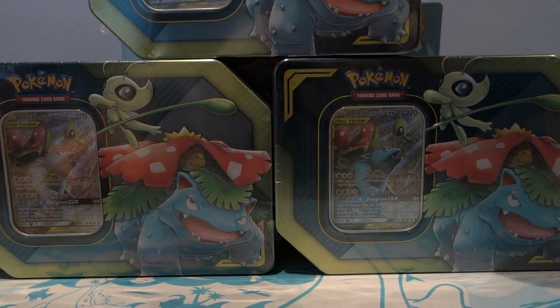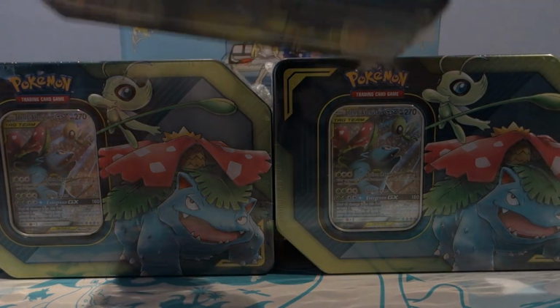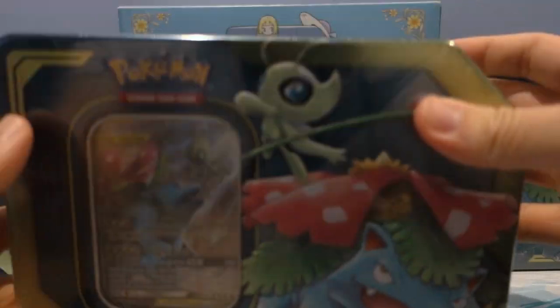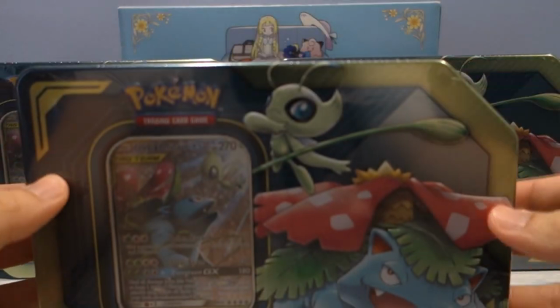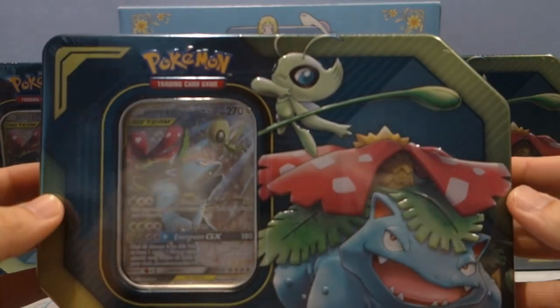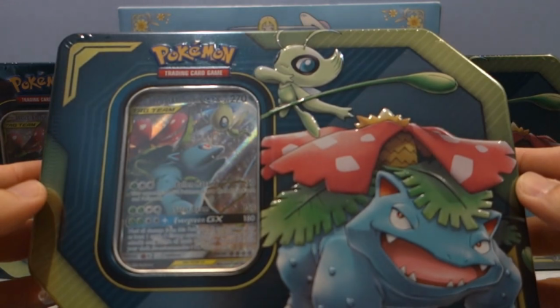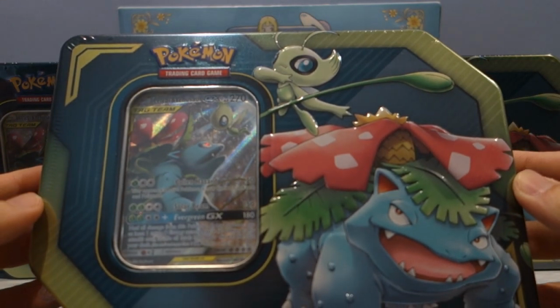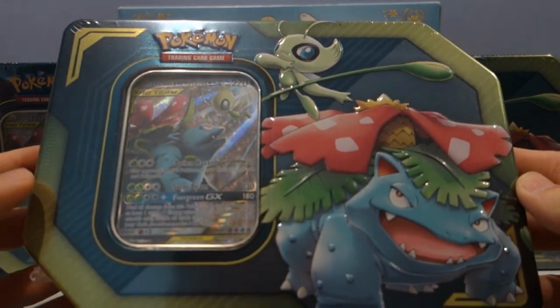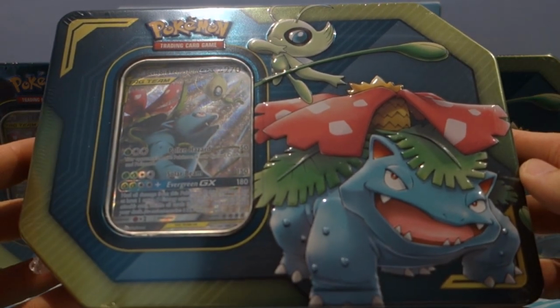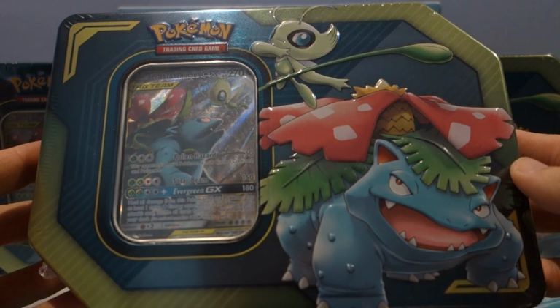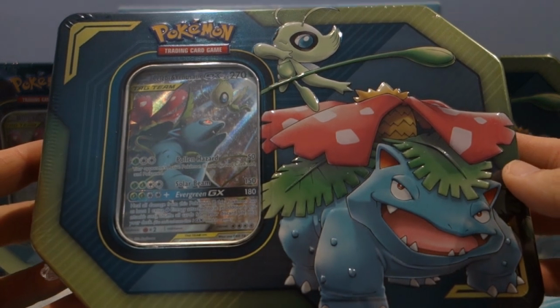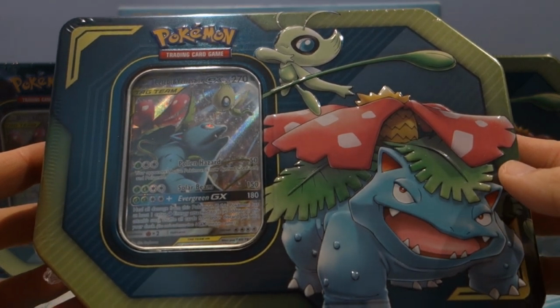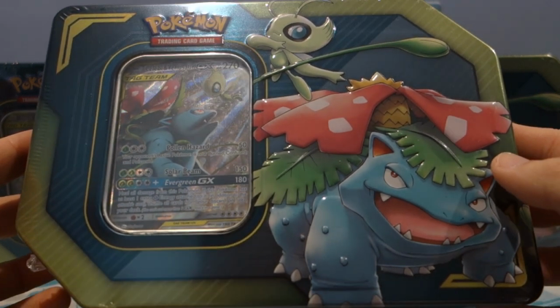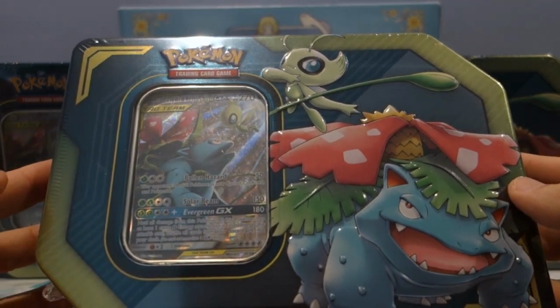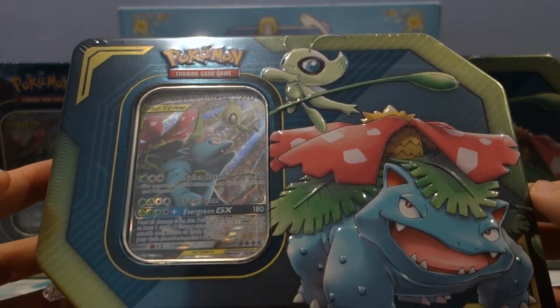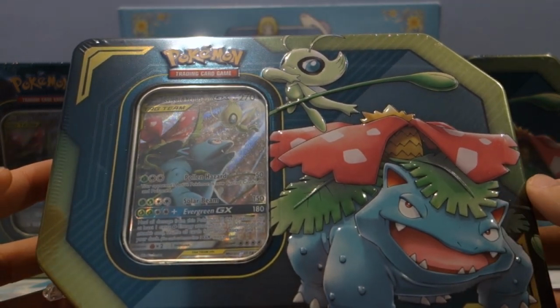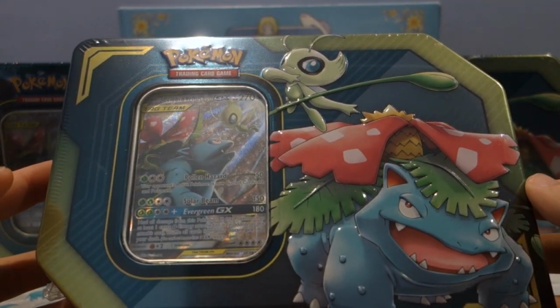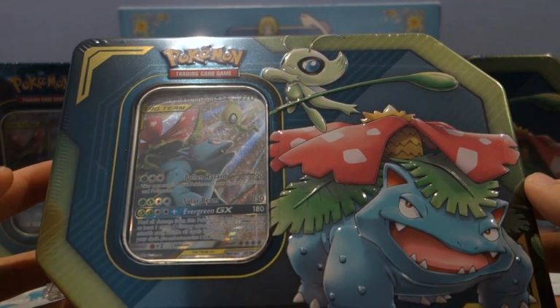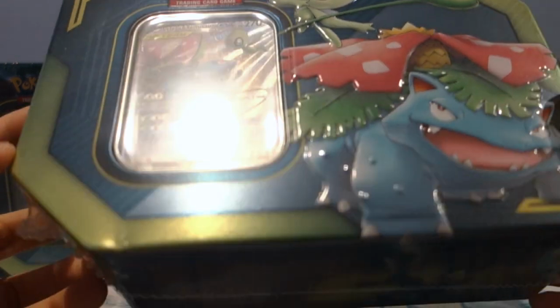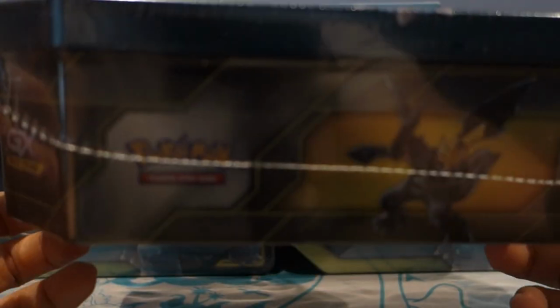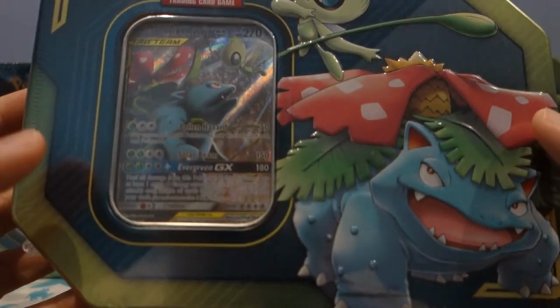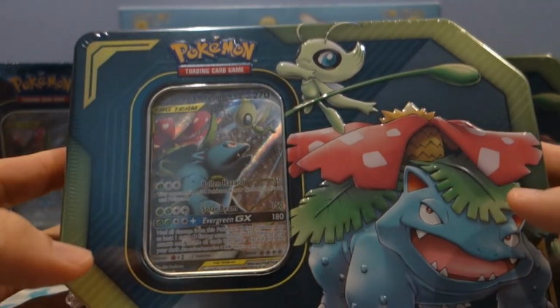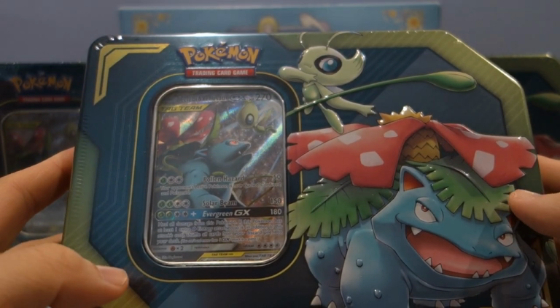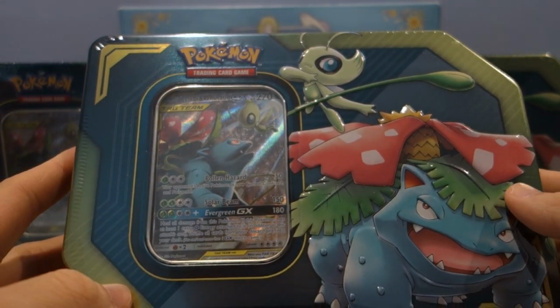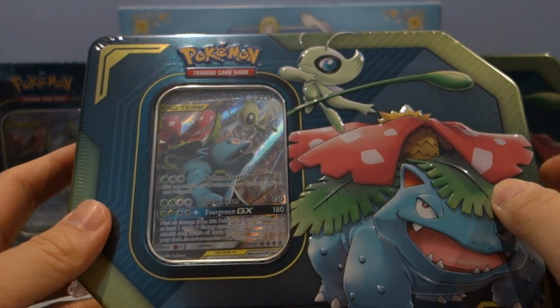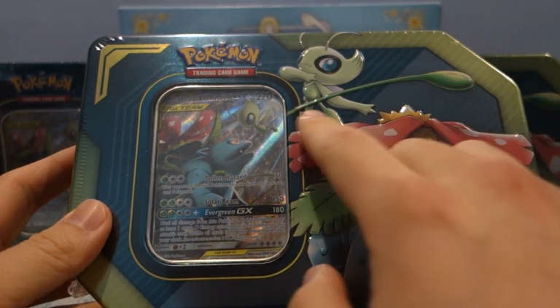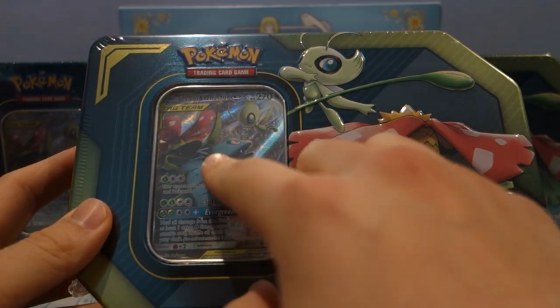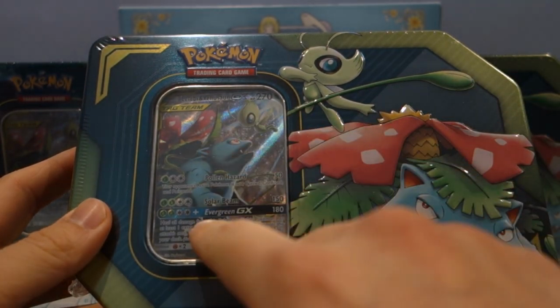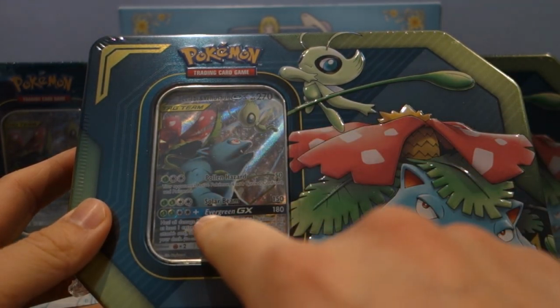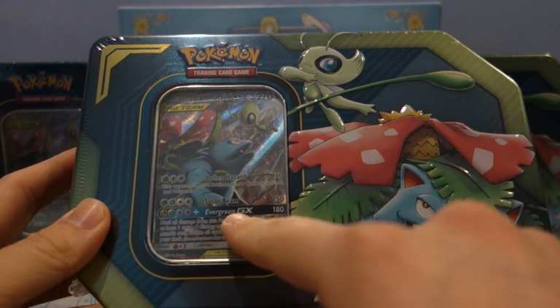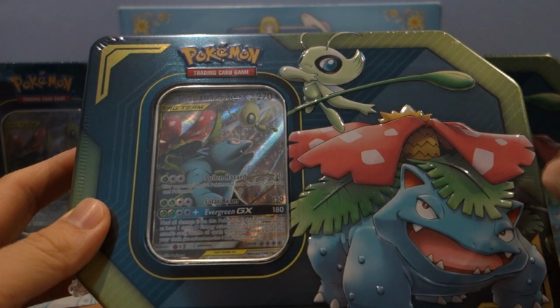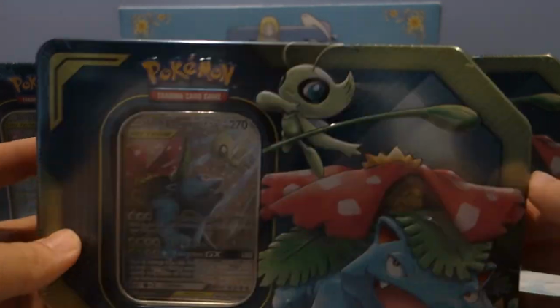It is St. Patrick's Day today and what better product to open than the Celebi Venusaur Tag Team GX tin — the greenest product there is in Pokemon right now, with the attack Evergreen GX.